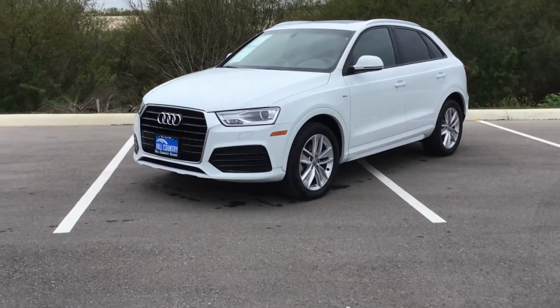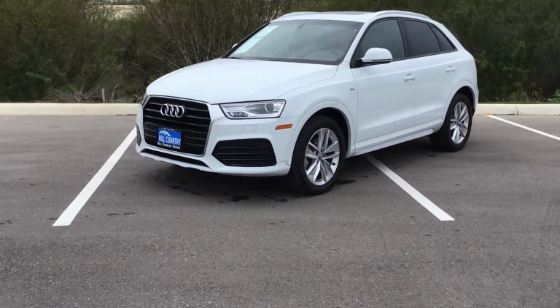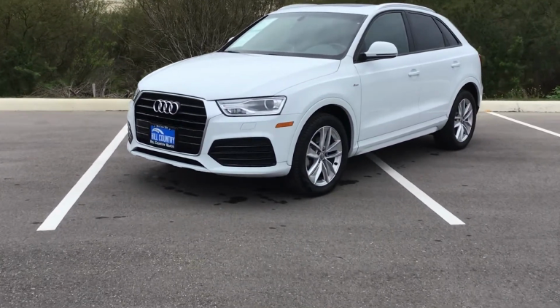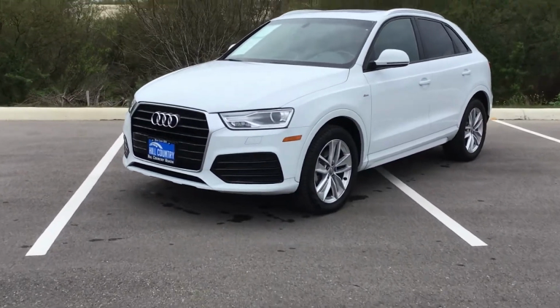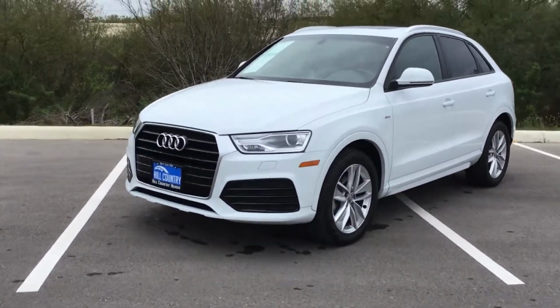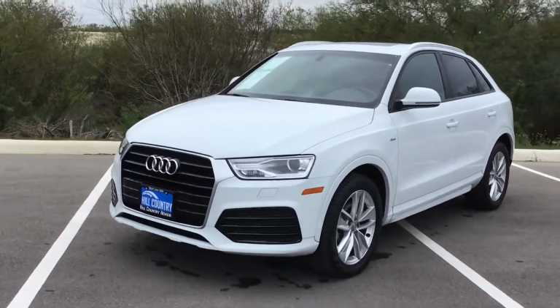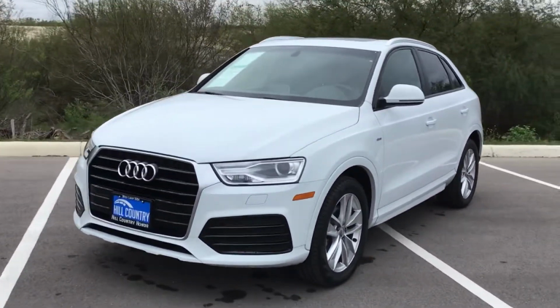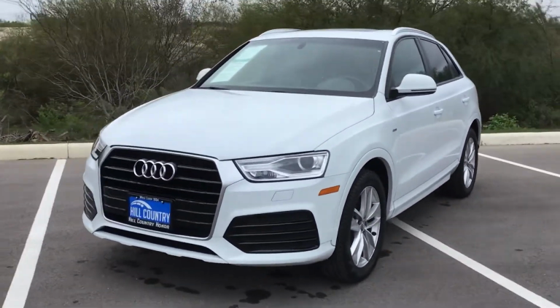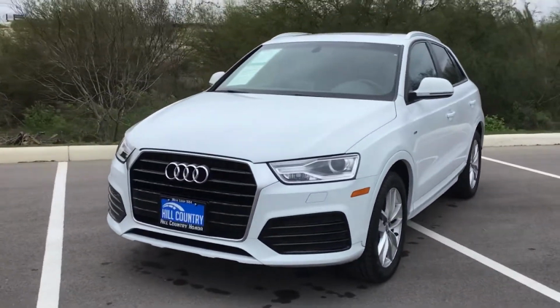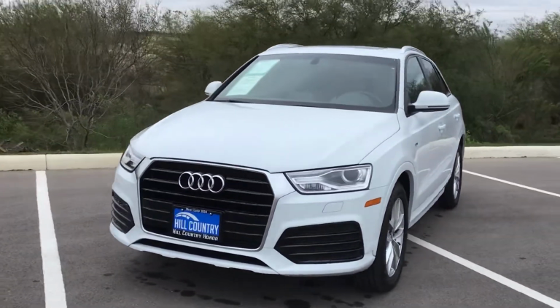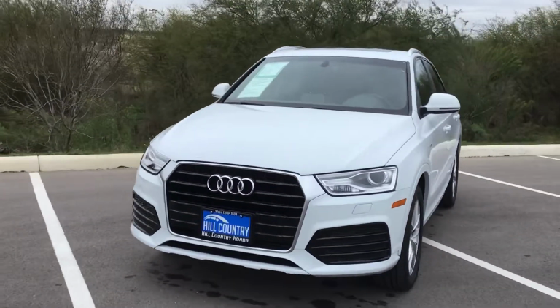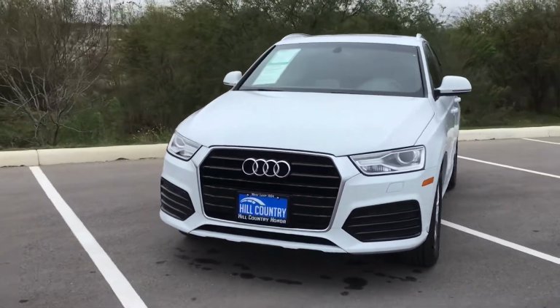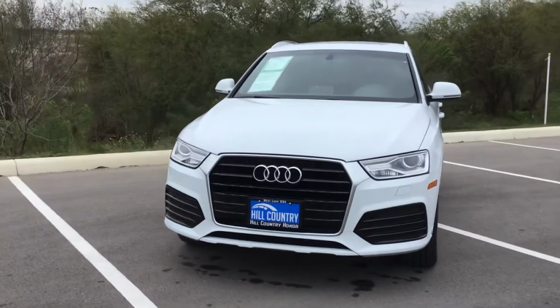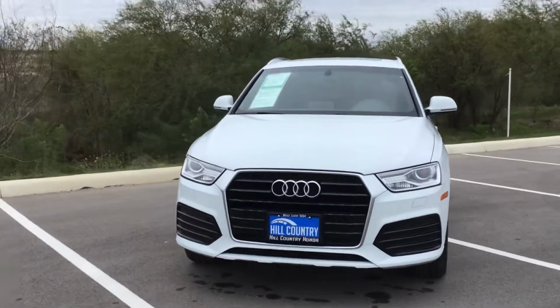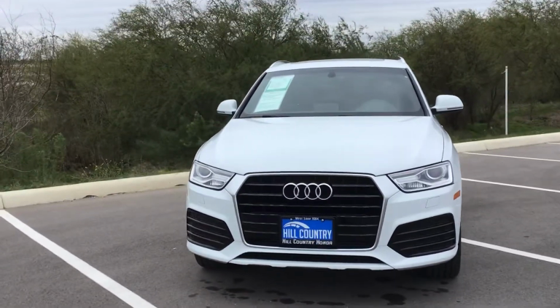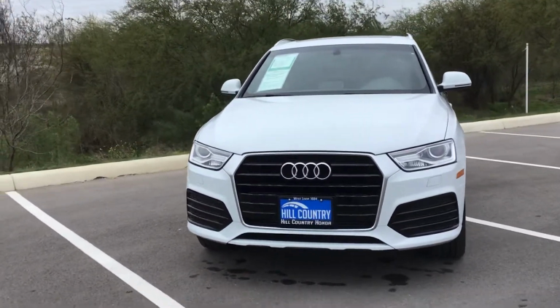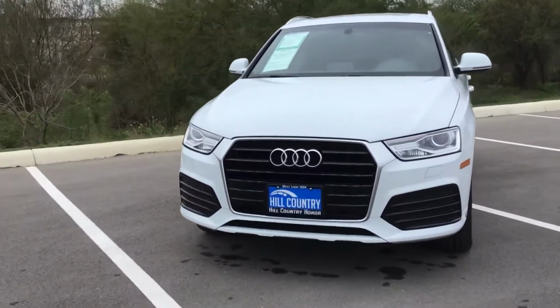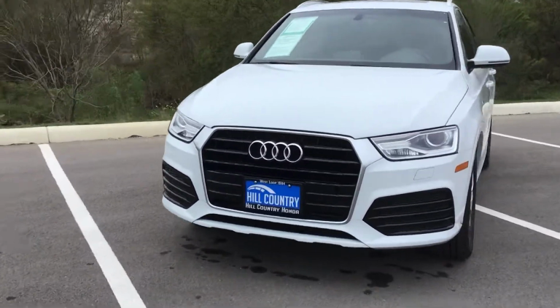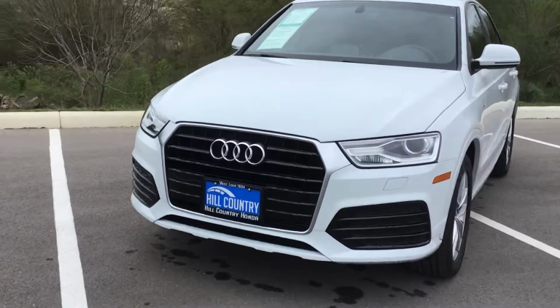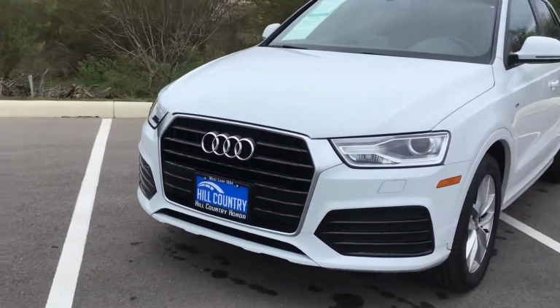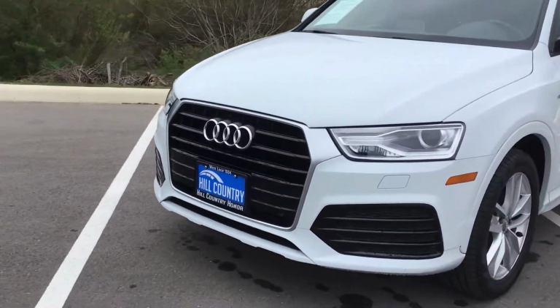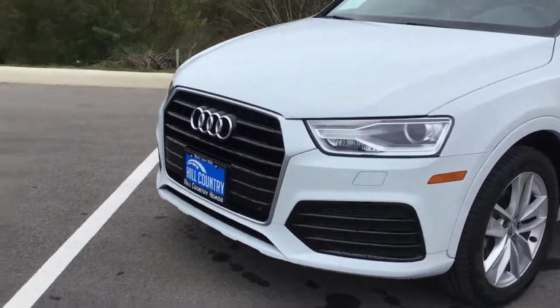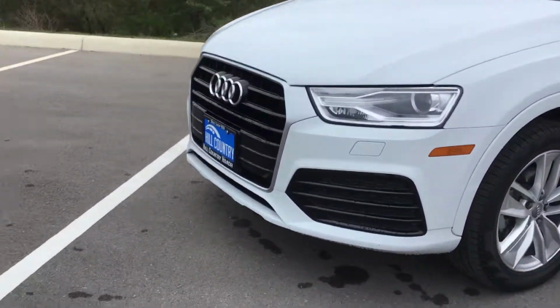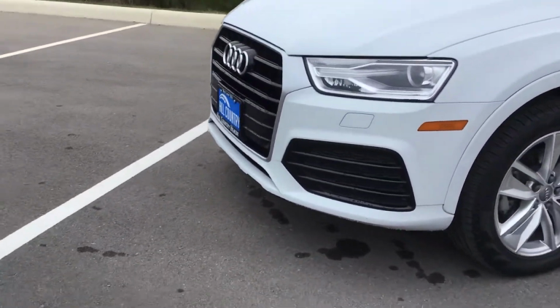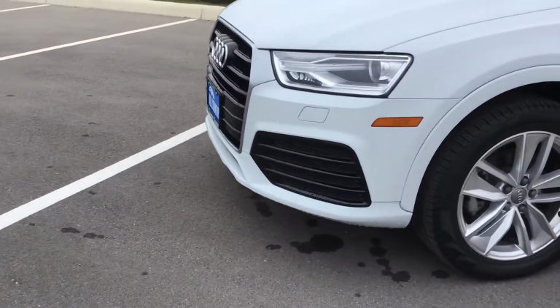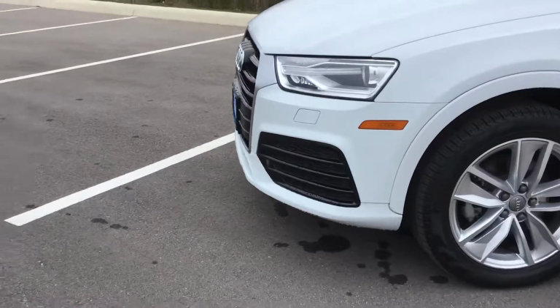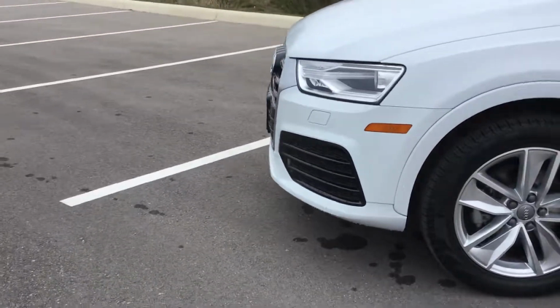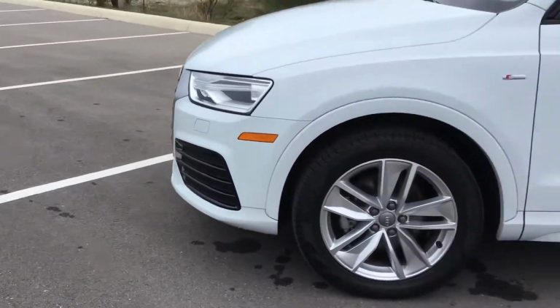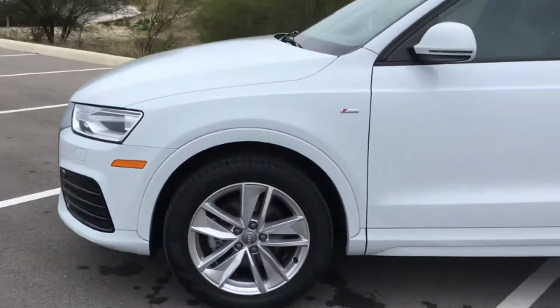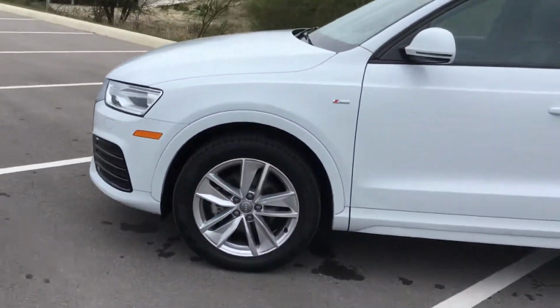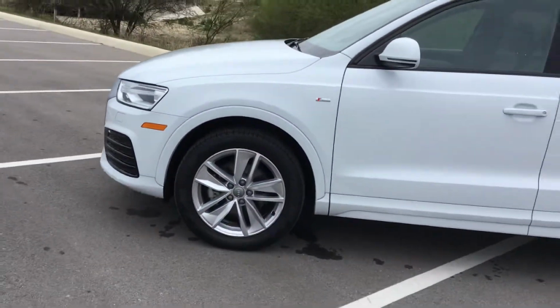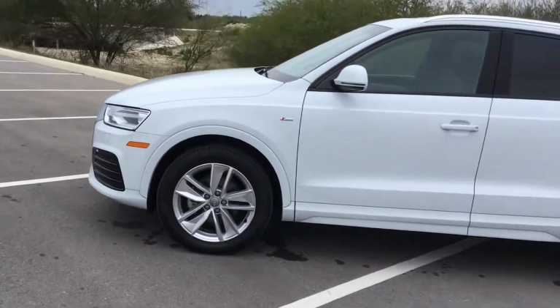This vehicle is equipped with projector headlights, LED daytime running lights, and LED projectors up front as well. With the Sport trim you're going to get the black accented fascia as well as the nice alloy wheels.